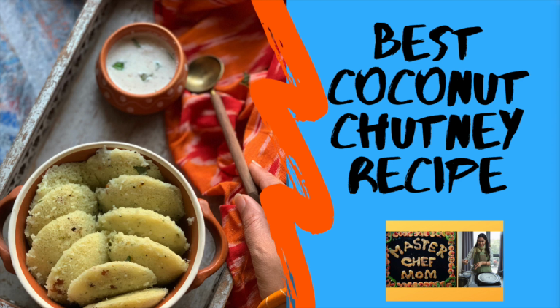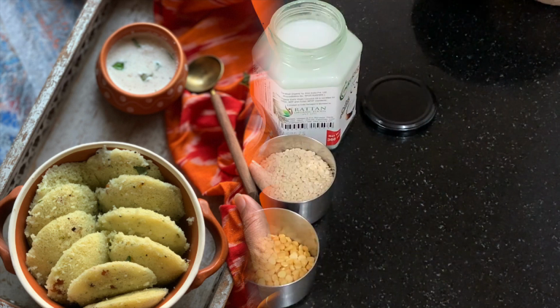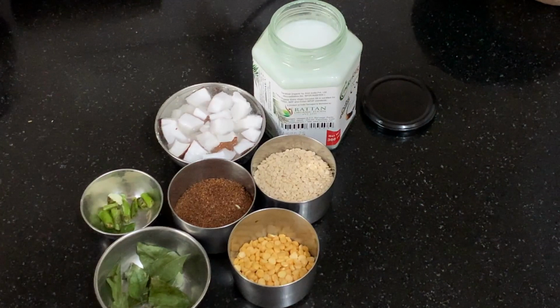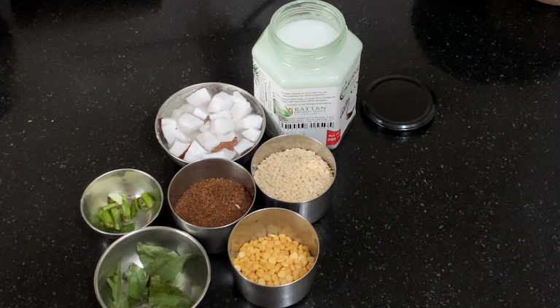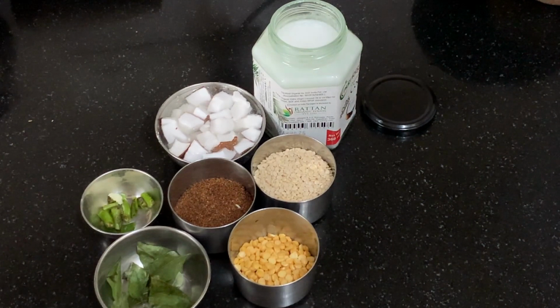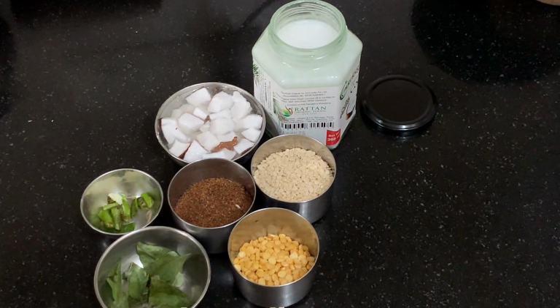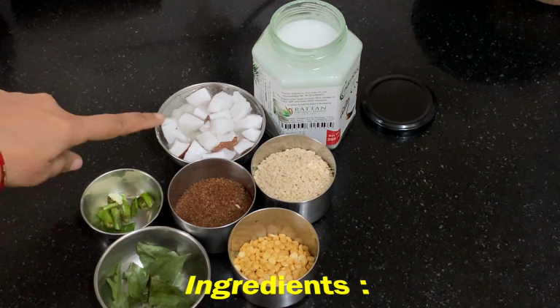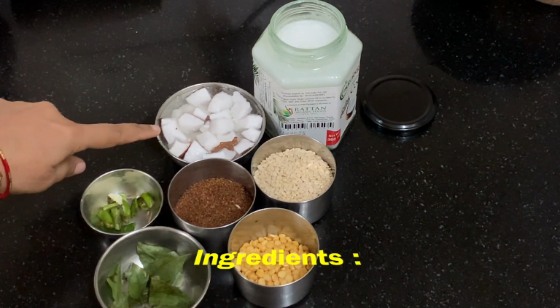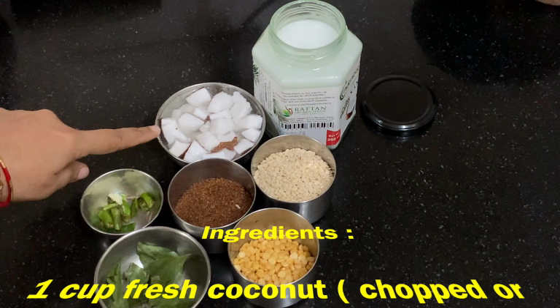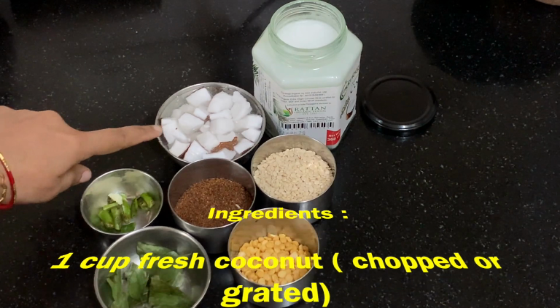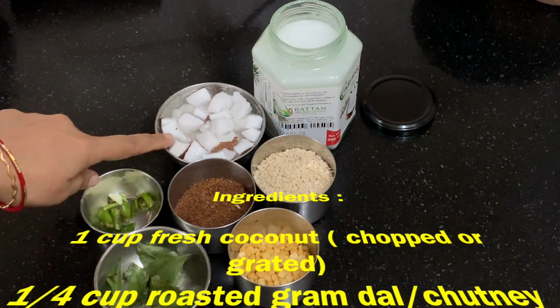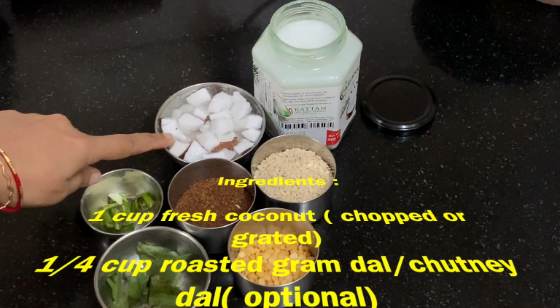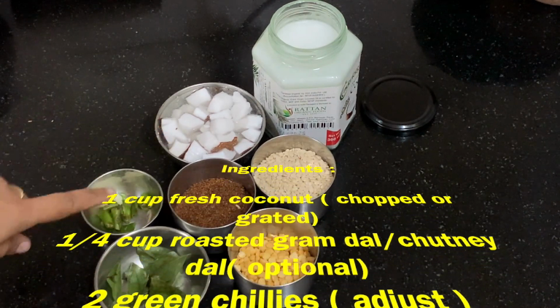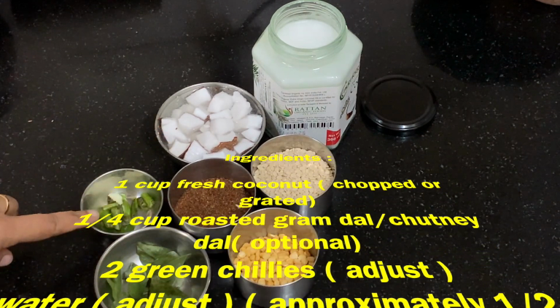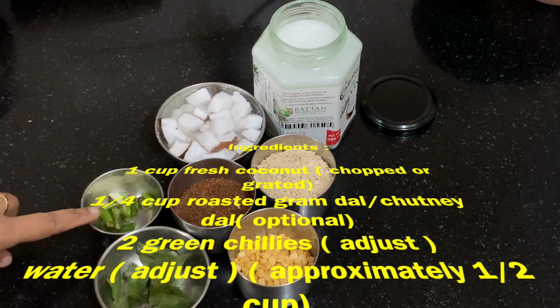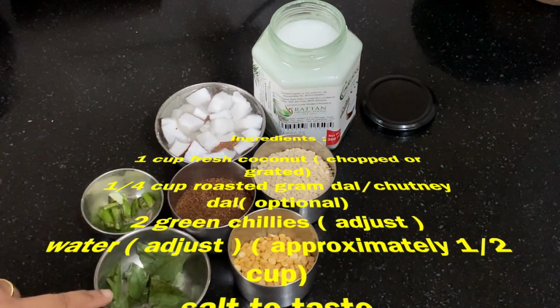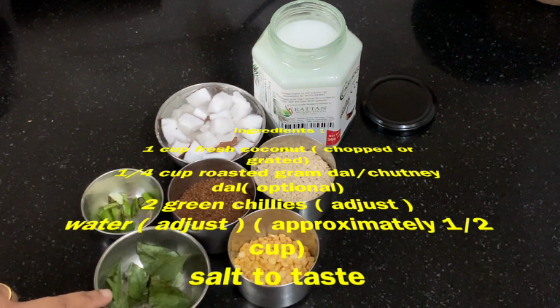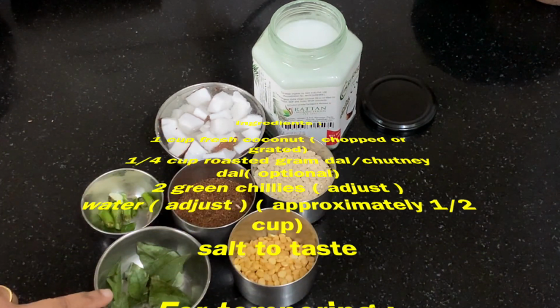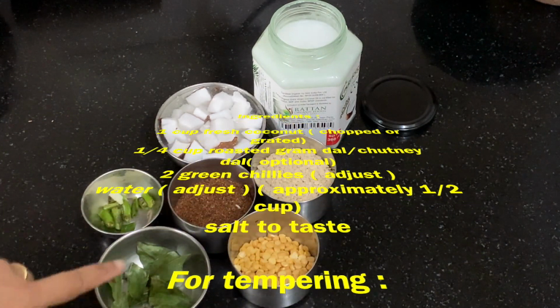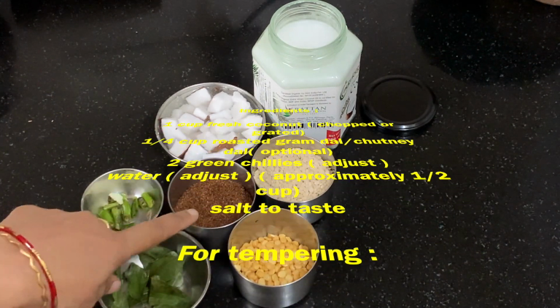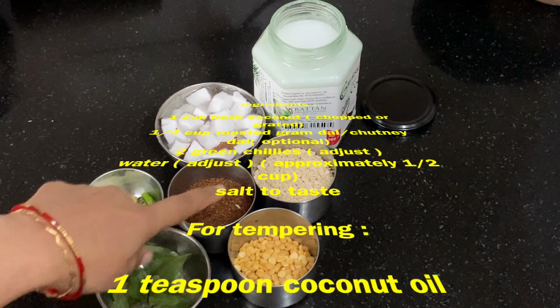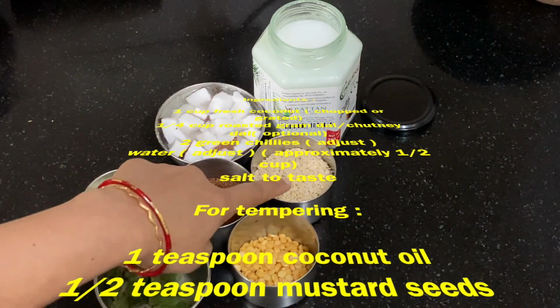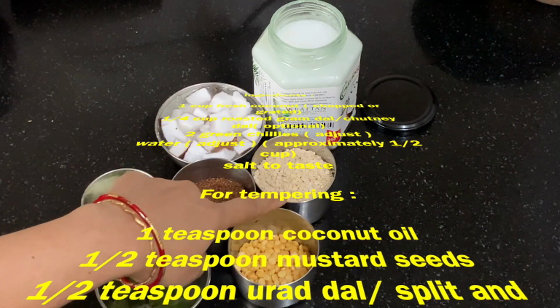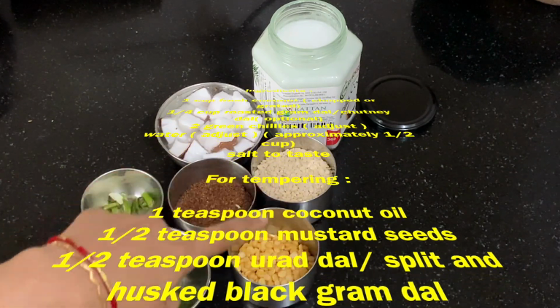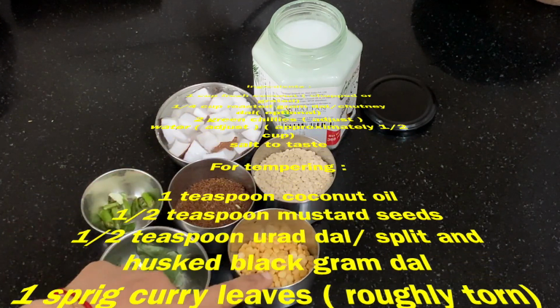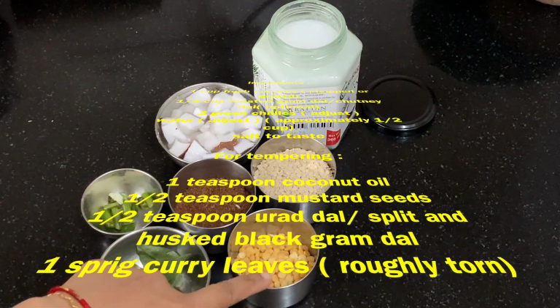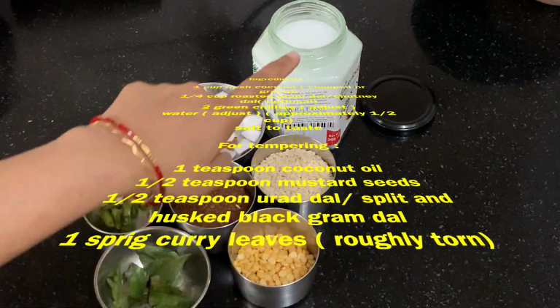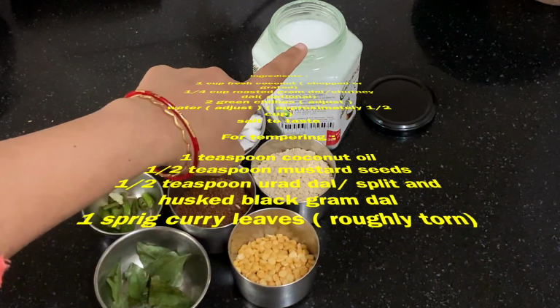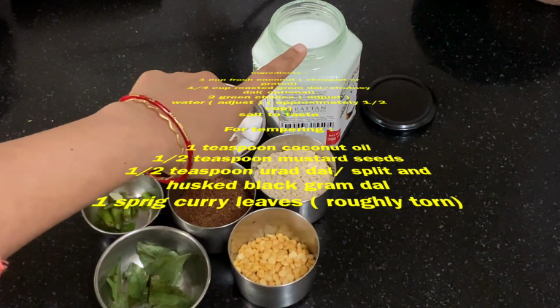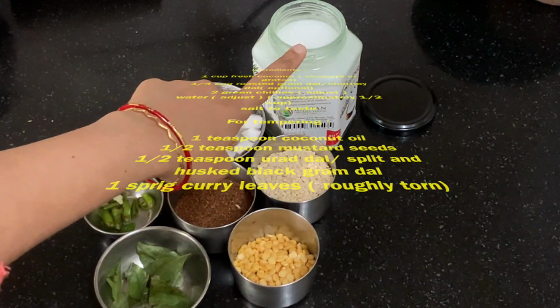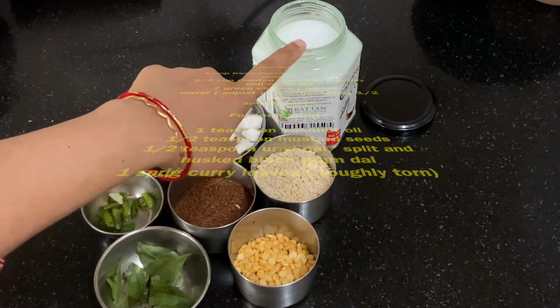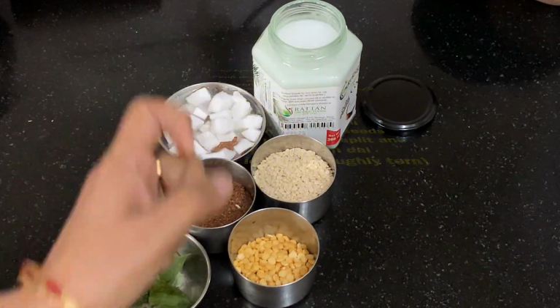To make coconut chutney you will need half cup of coconut — I have chopped and kept — some green chillies, then for tempering: curry leaves, mustard seeds, urad dal and chana dal. I am going to temper in coconut oil.